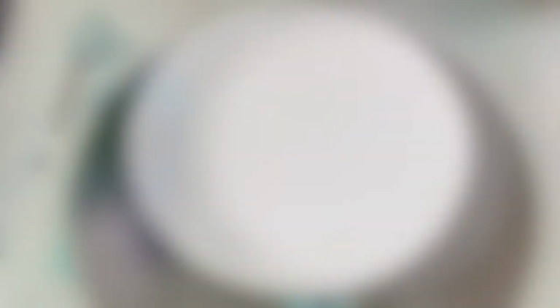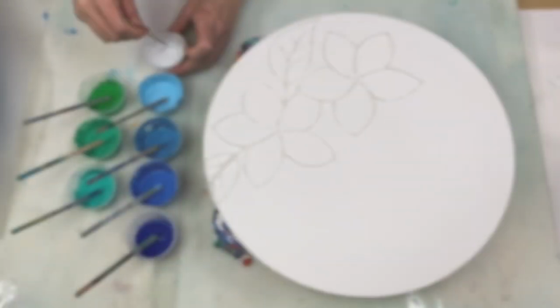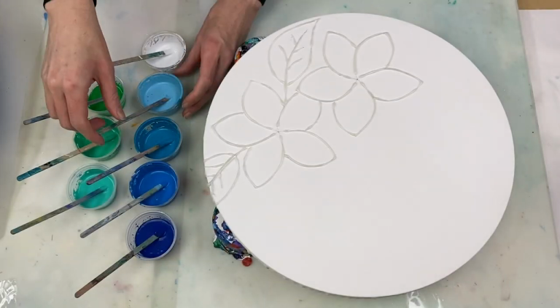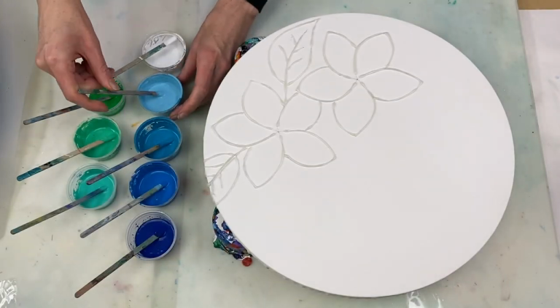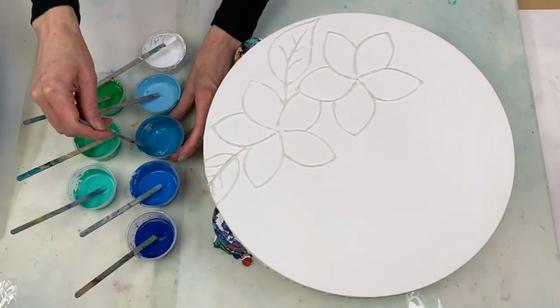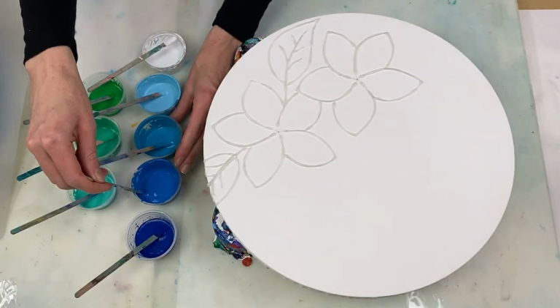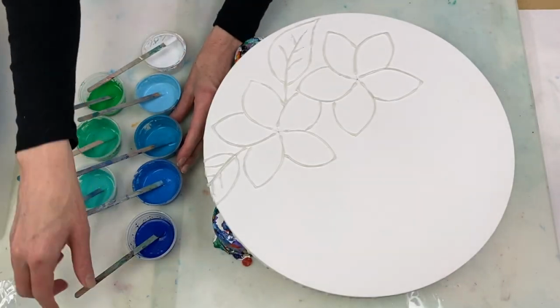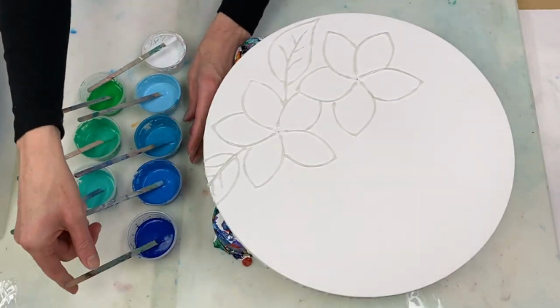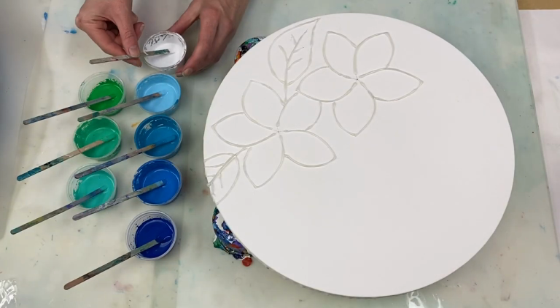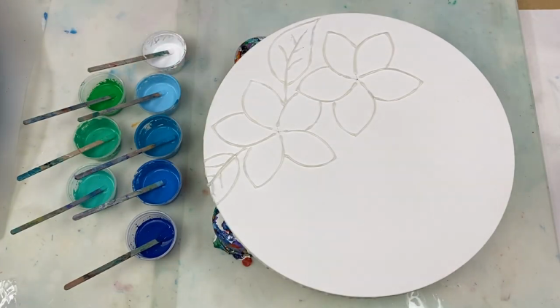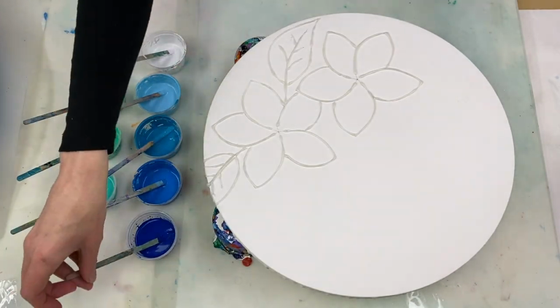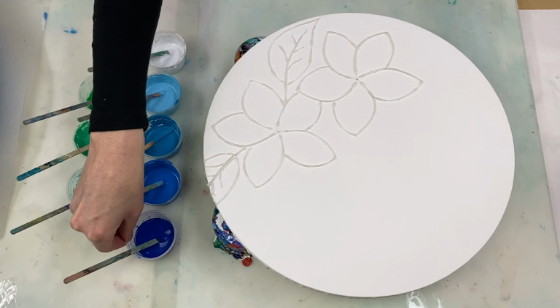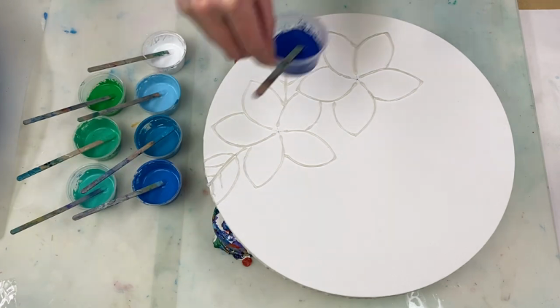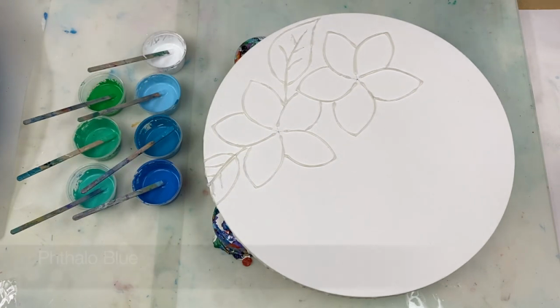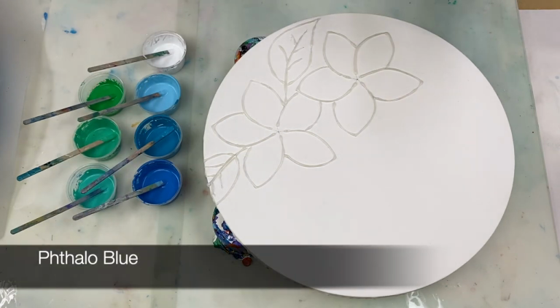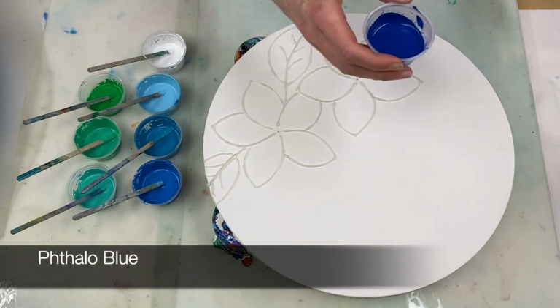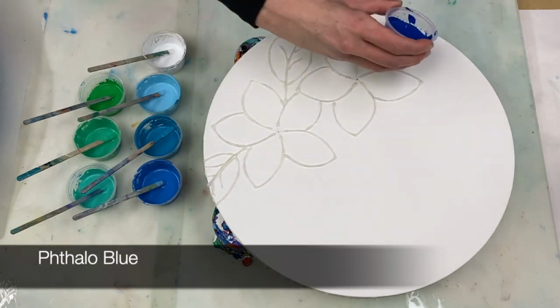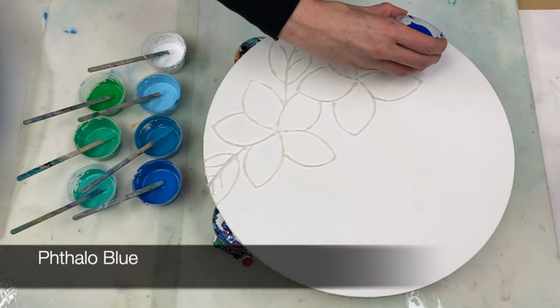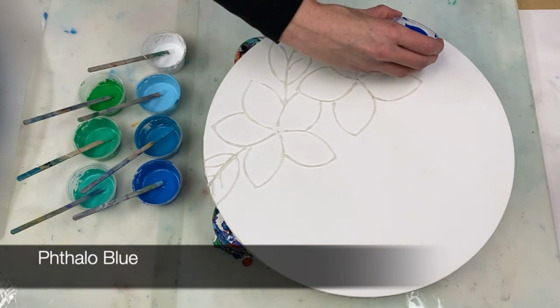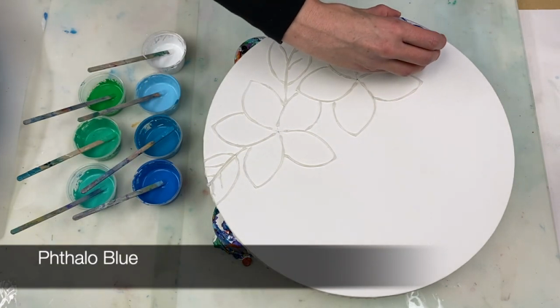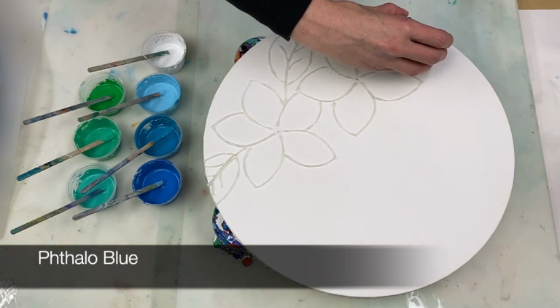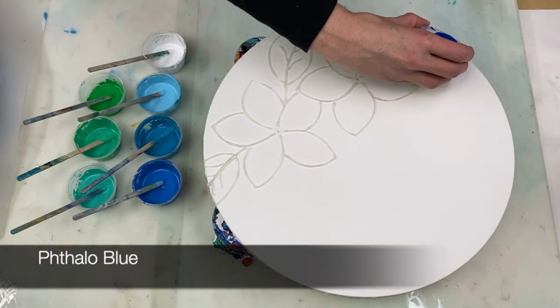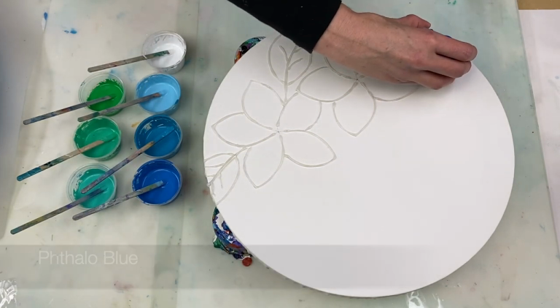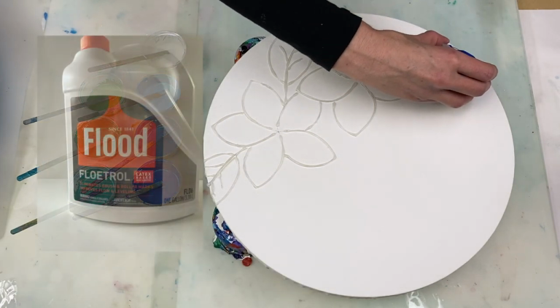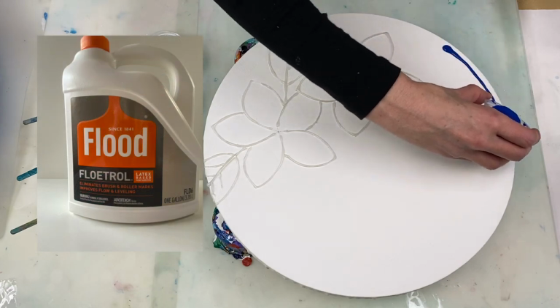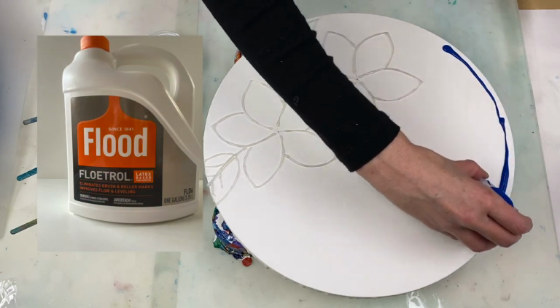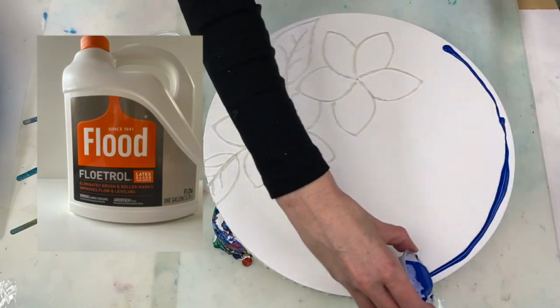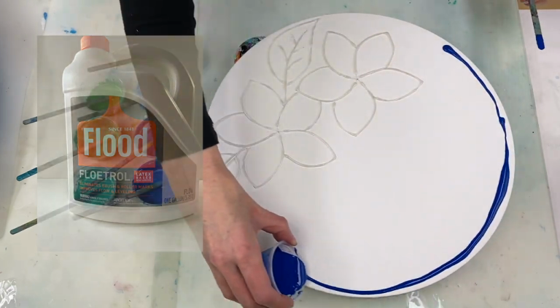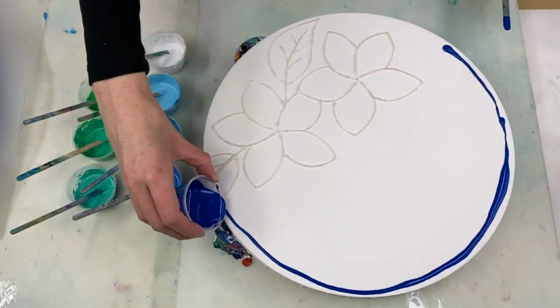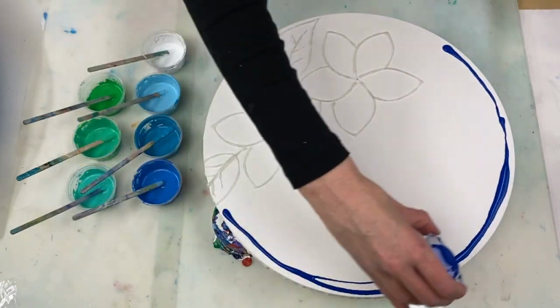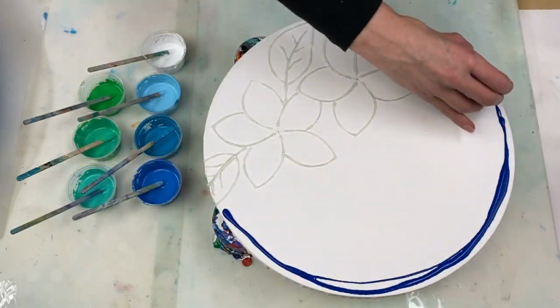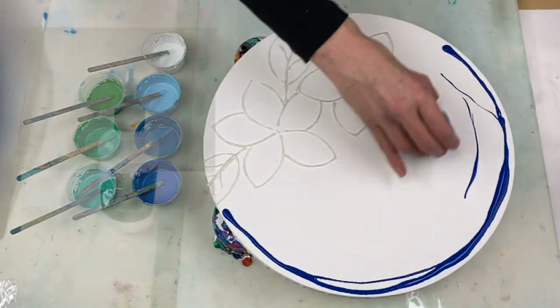Now we're ready for the swipe to create the background. My paints are mixed in the ratio of four parts paint to eight parts floetrol to one part water, plus one drop of silicone.